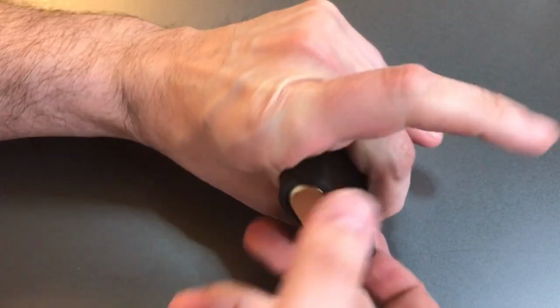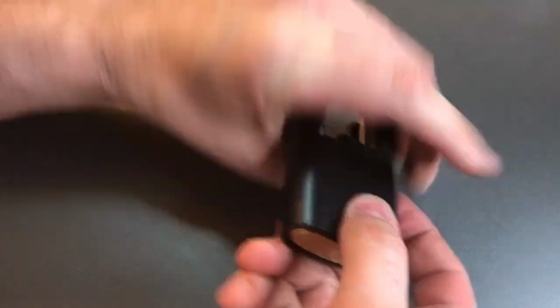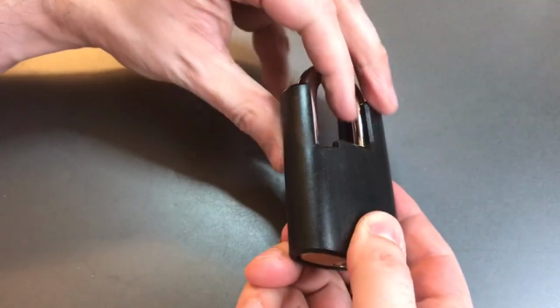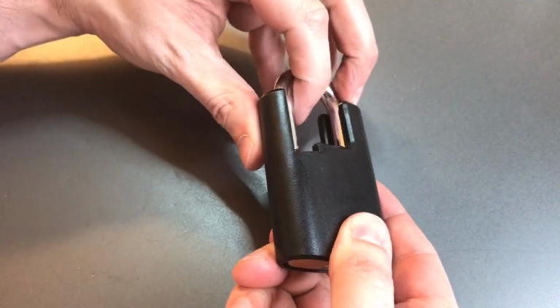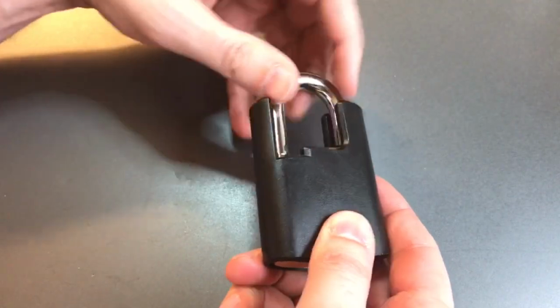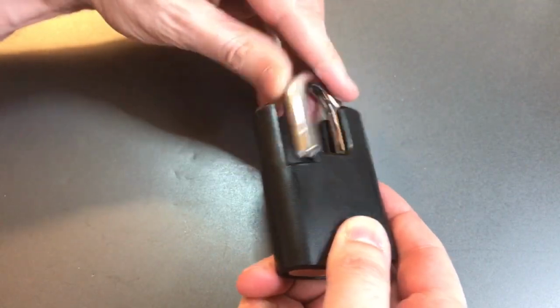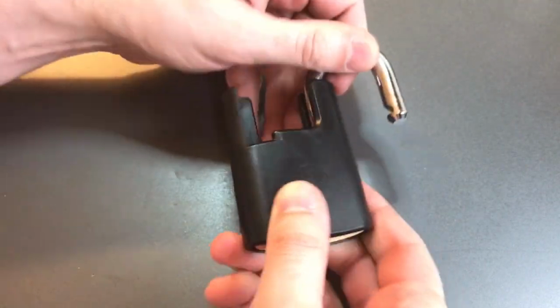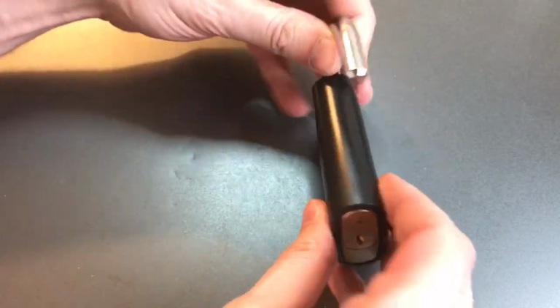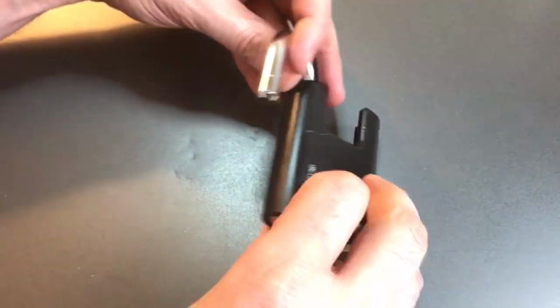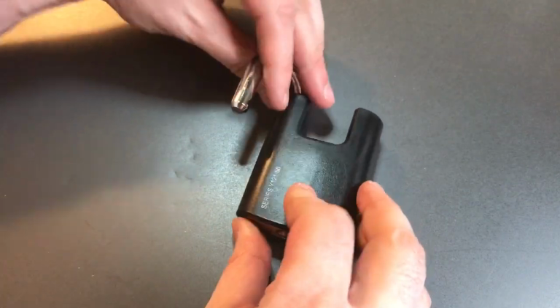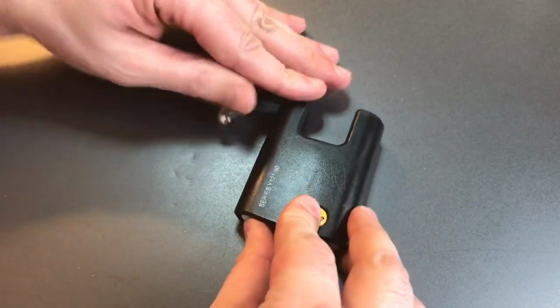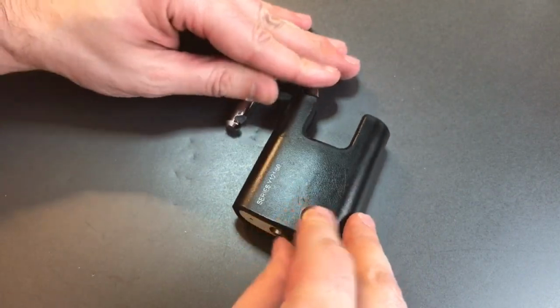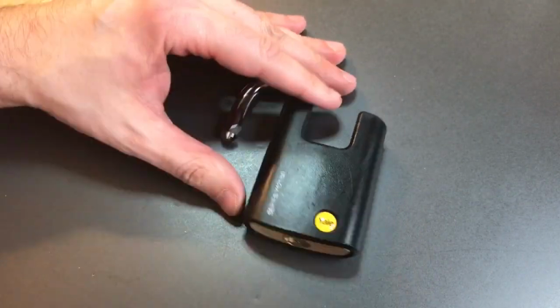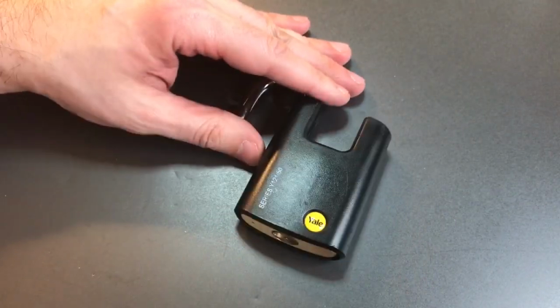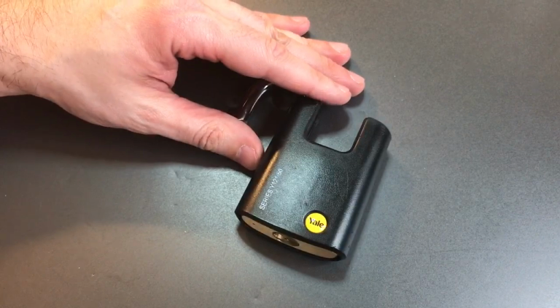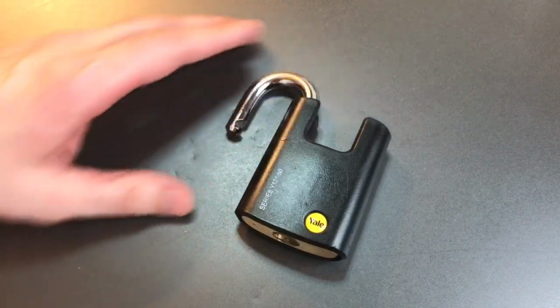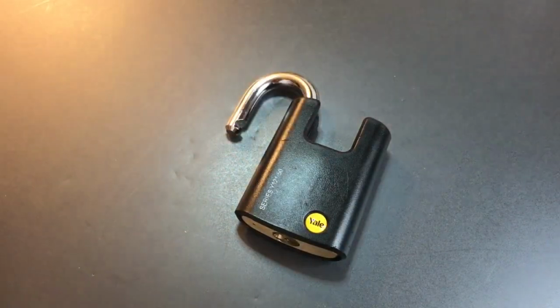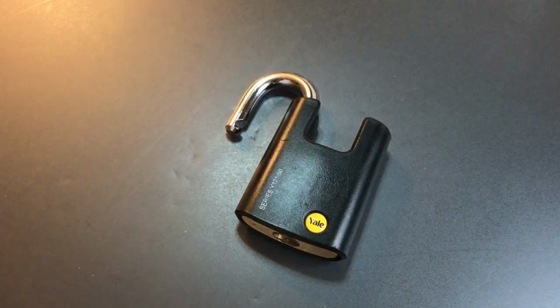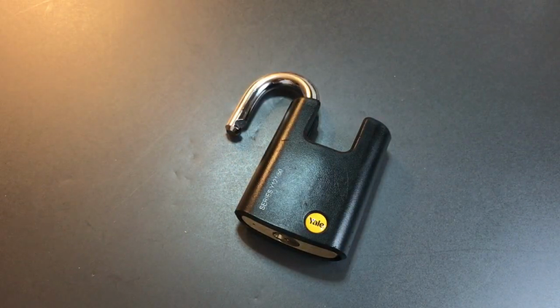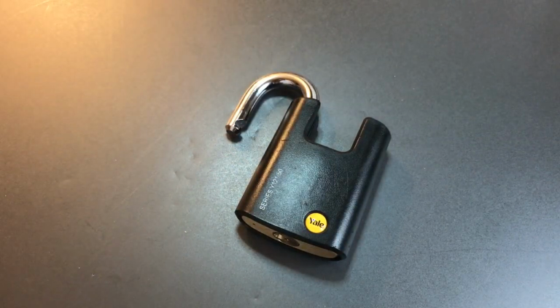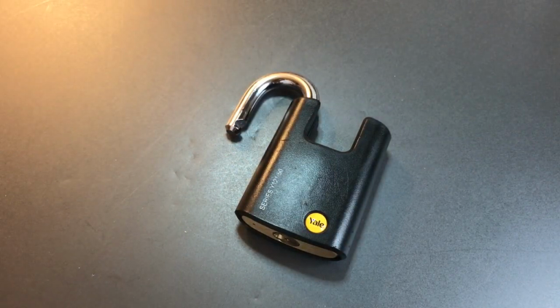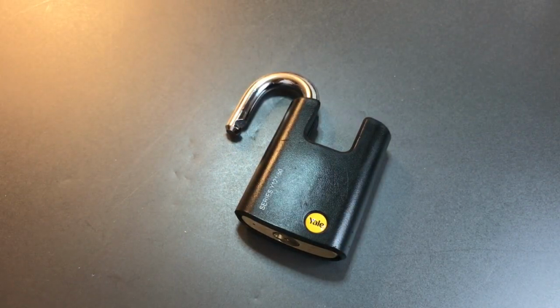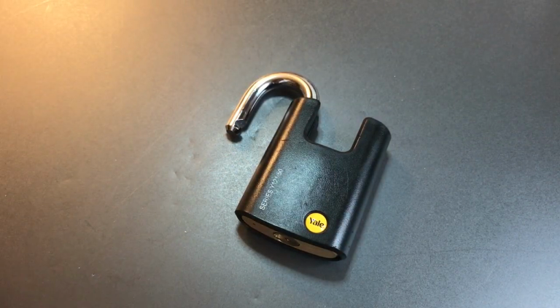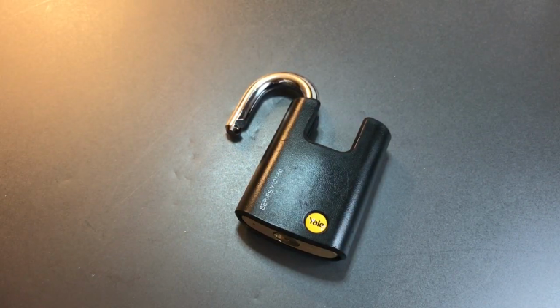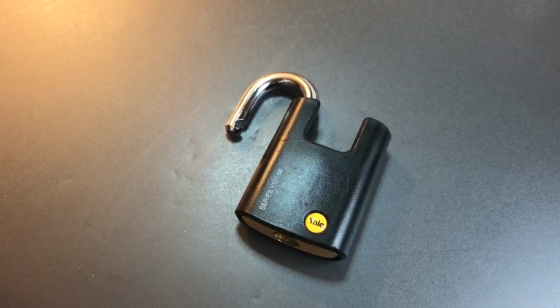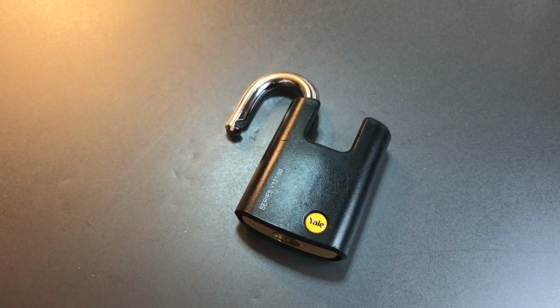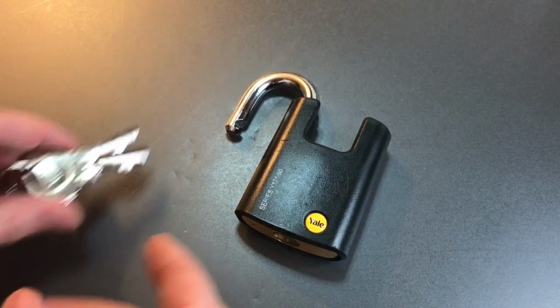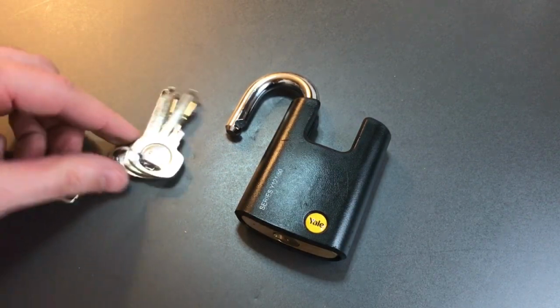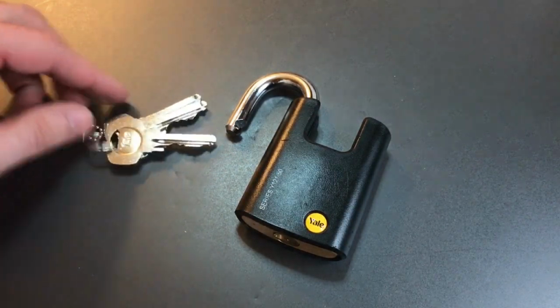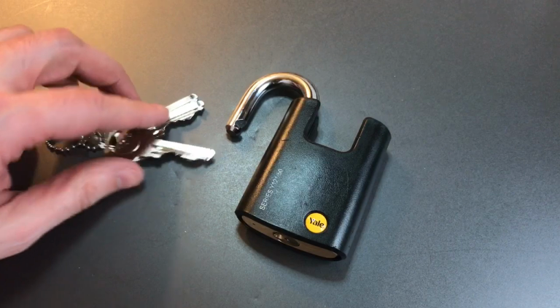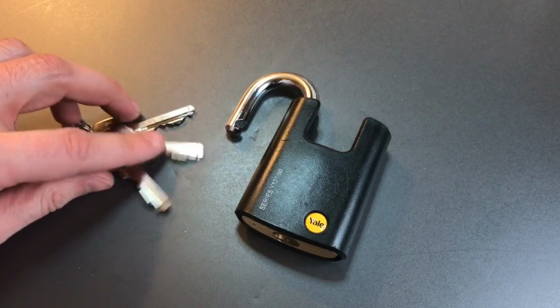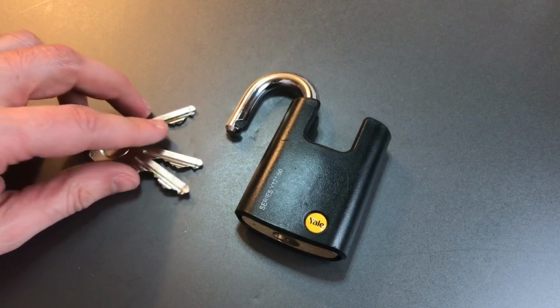So at least three spools, maybe four, and this lock is open — so definitely some anti-pick features, but not enough to keep us out for very long.